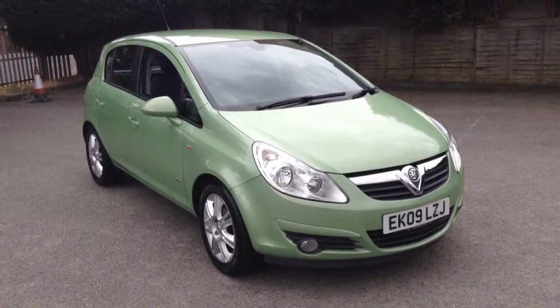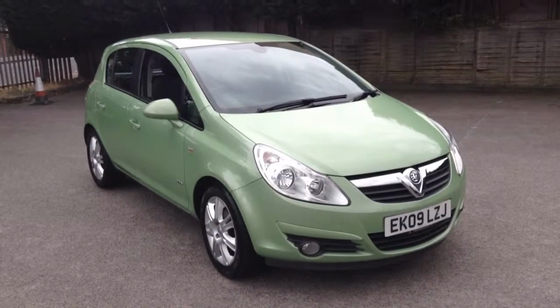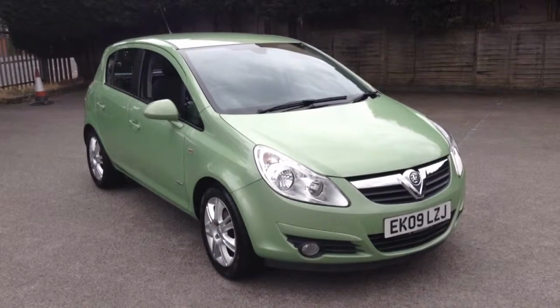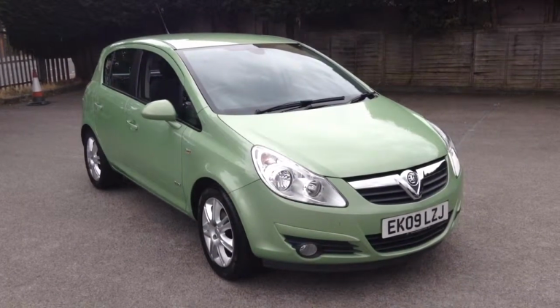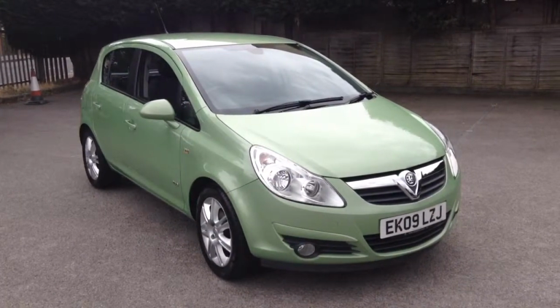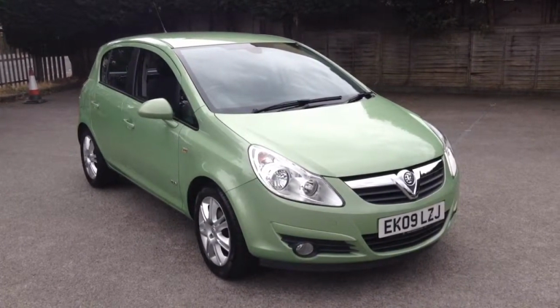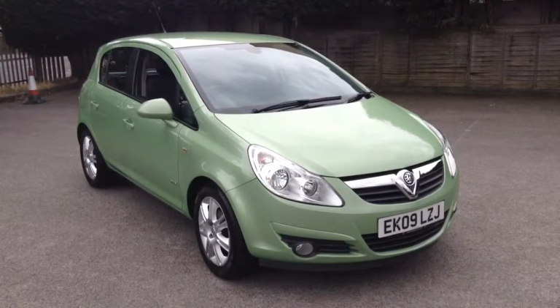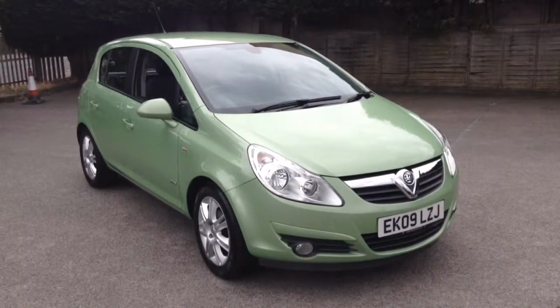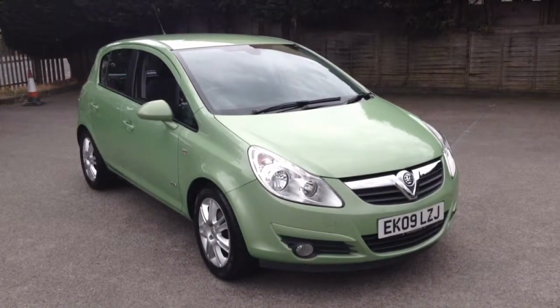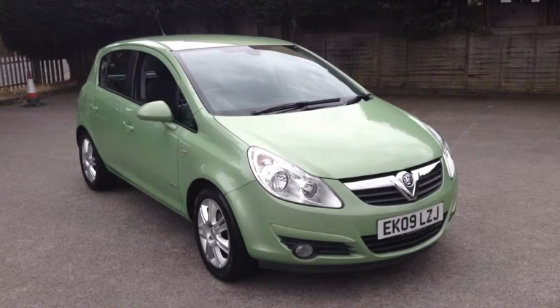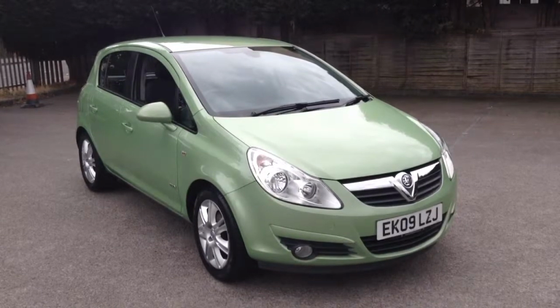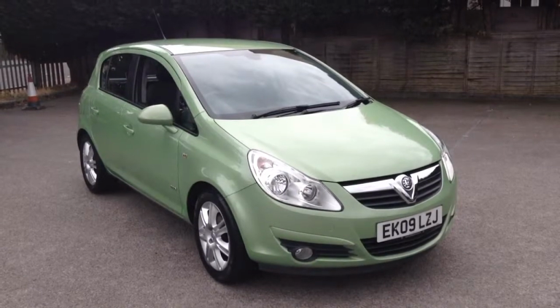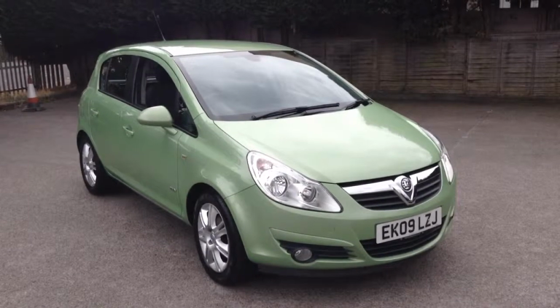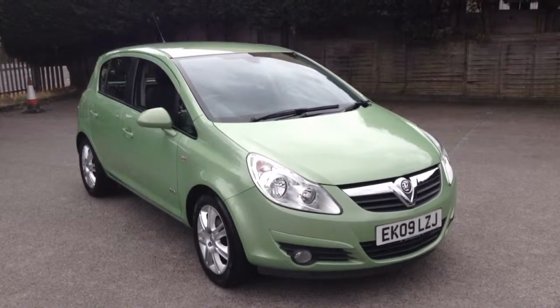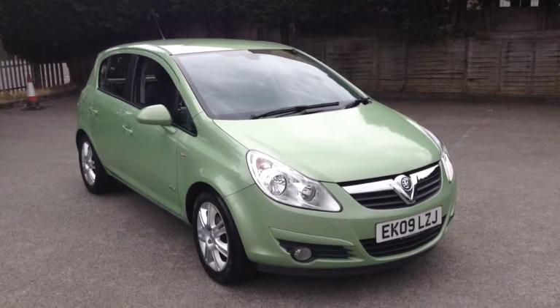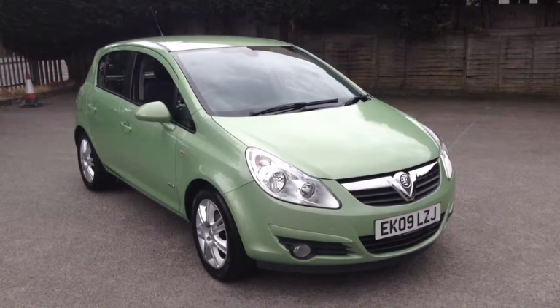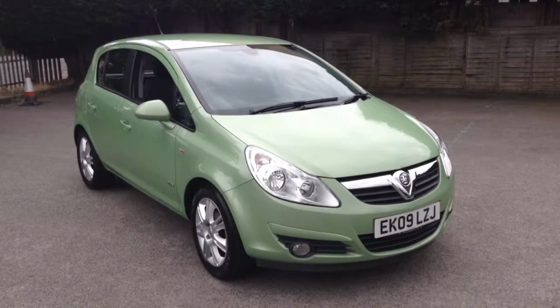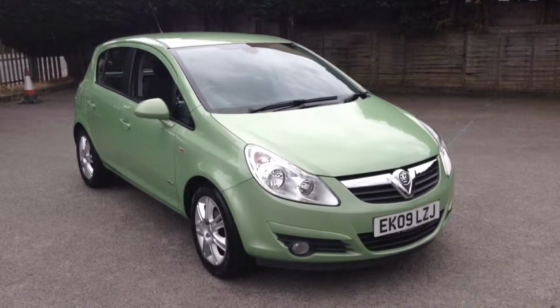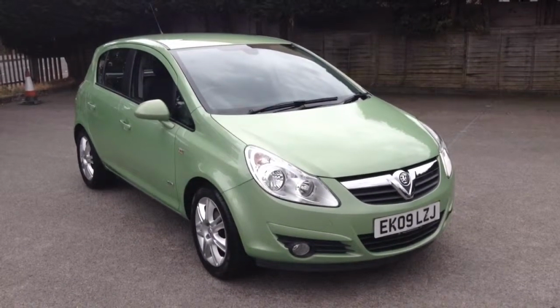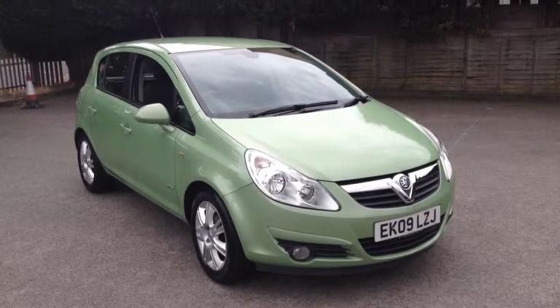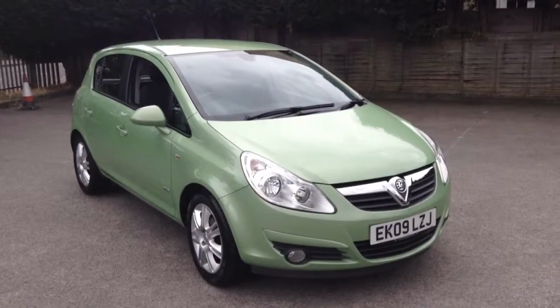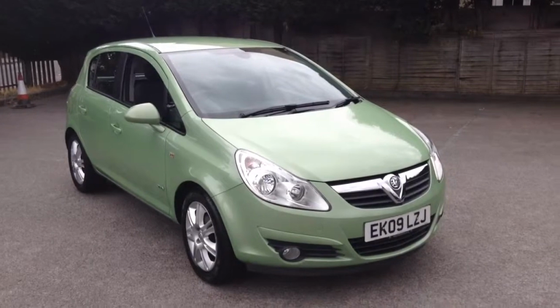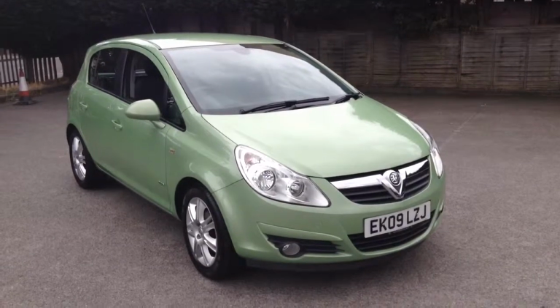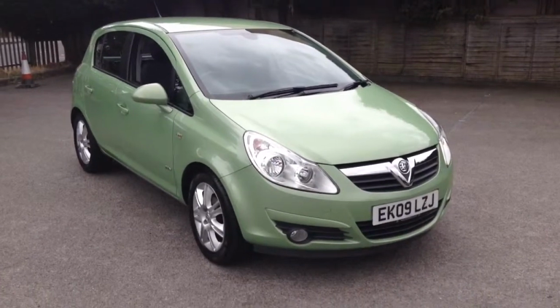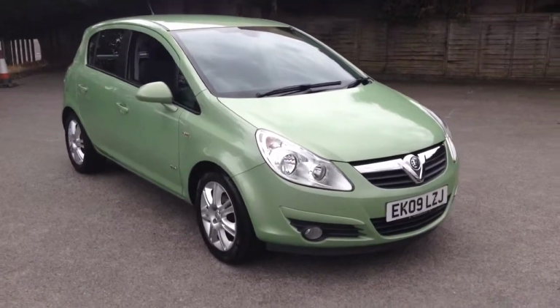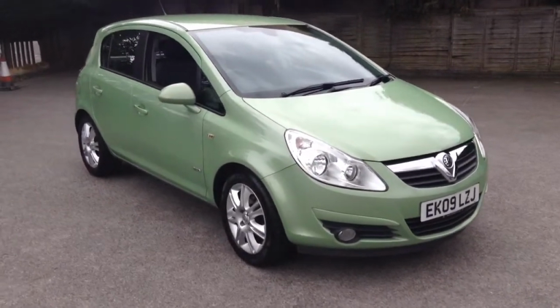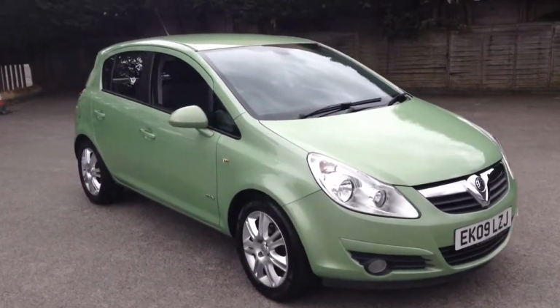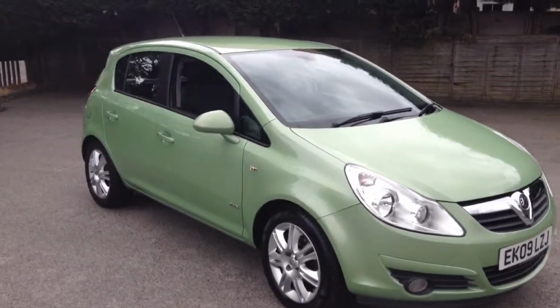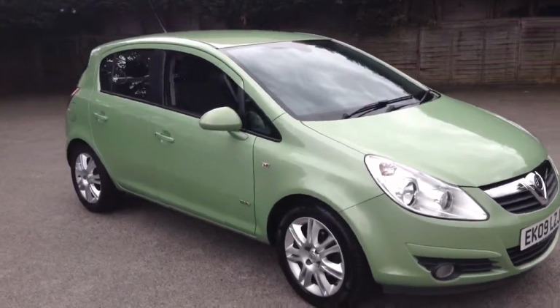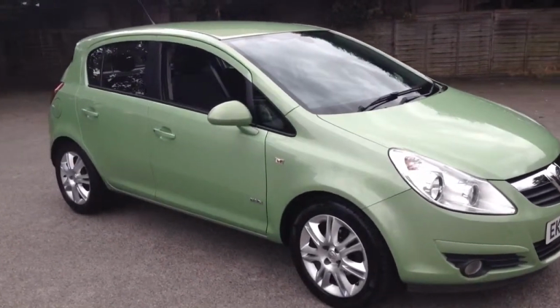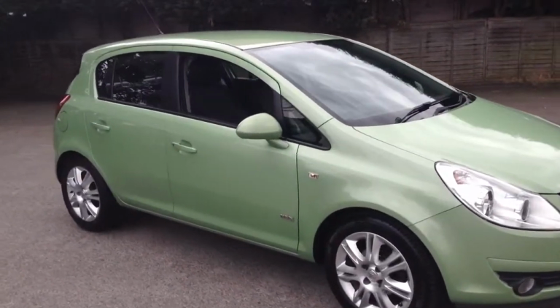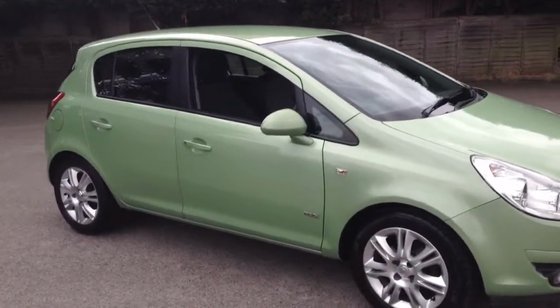Welcome to Tony Lavoie Vauxhall. This is our 2009 Corsa 5-door Design 1.4, finished in metallic green.